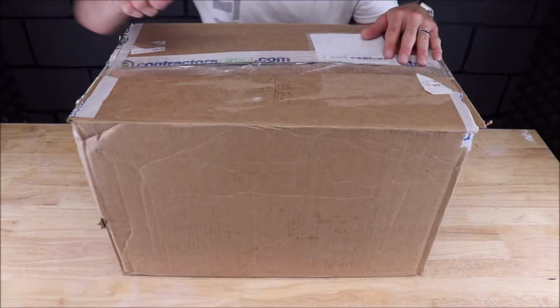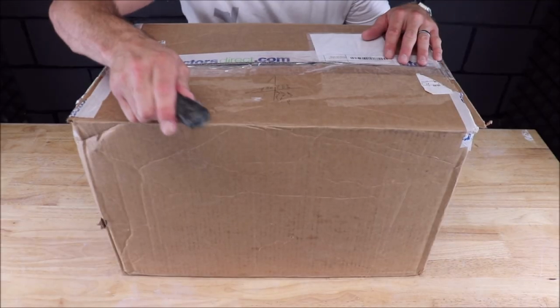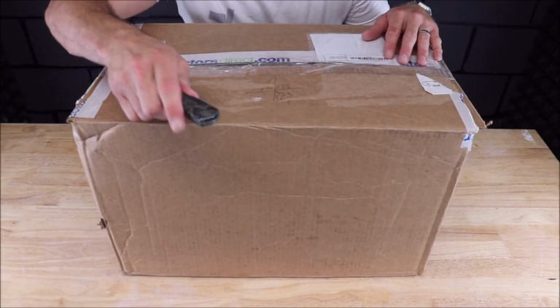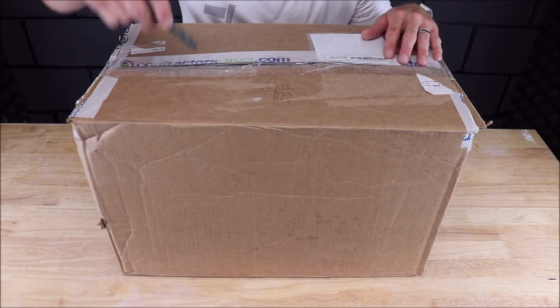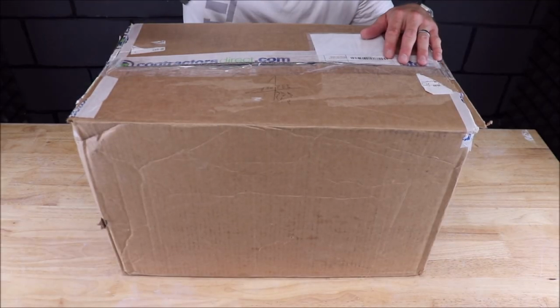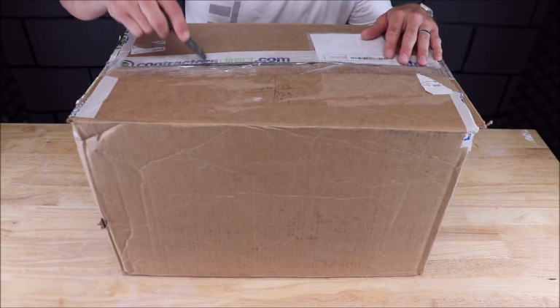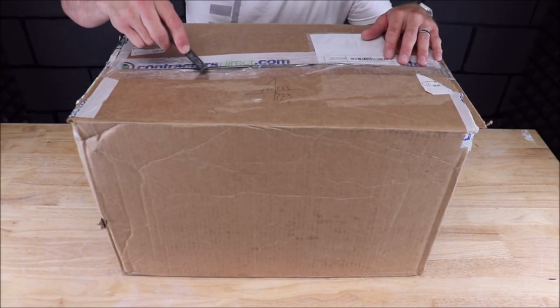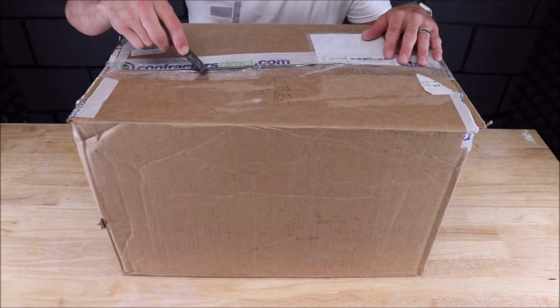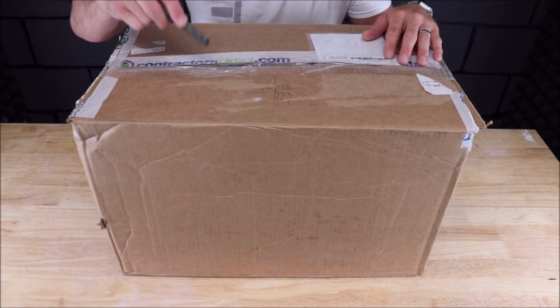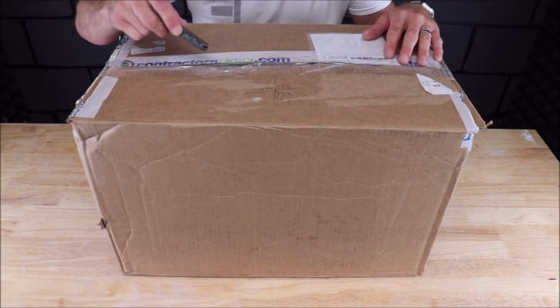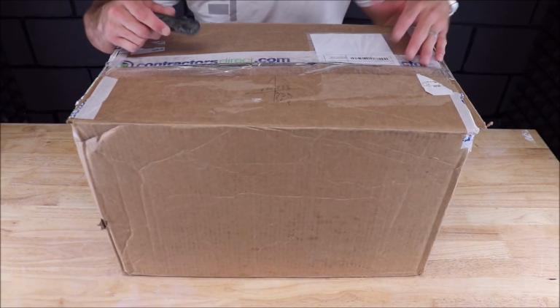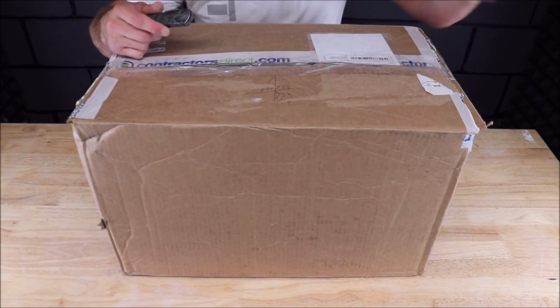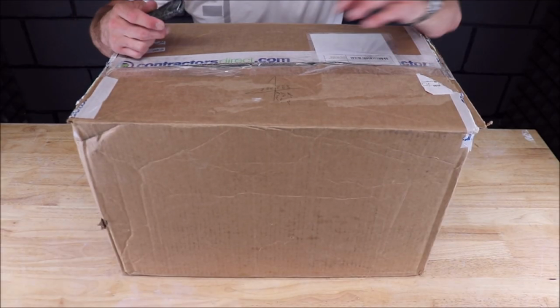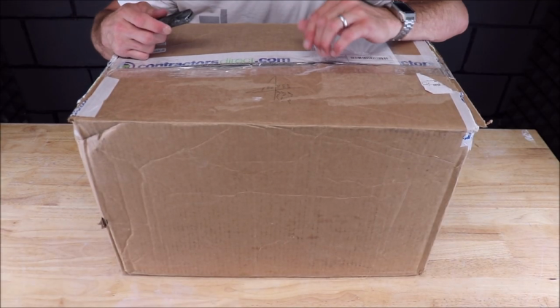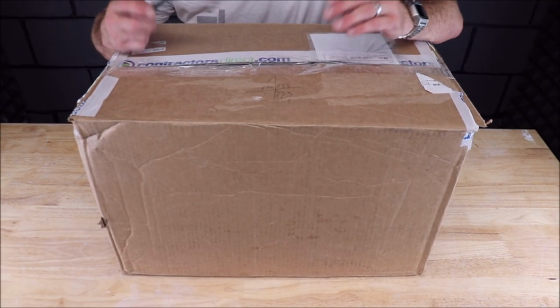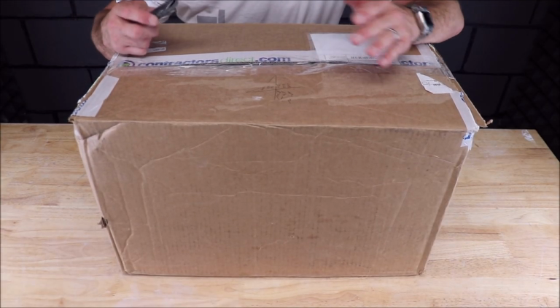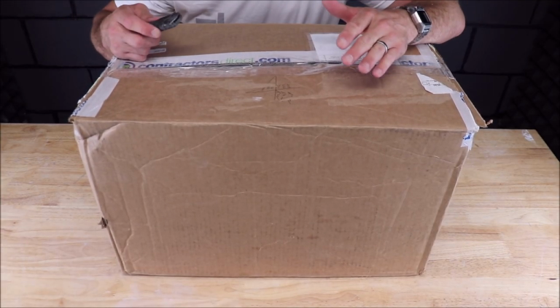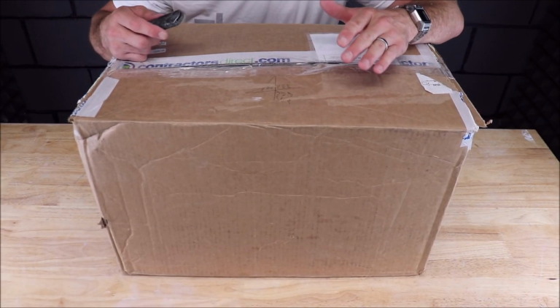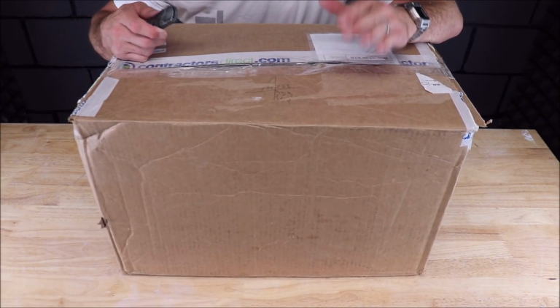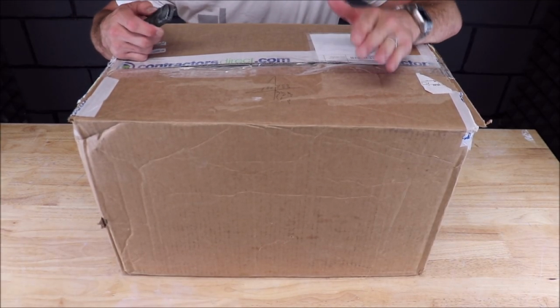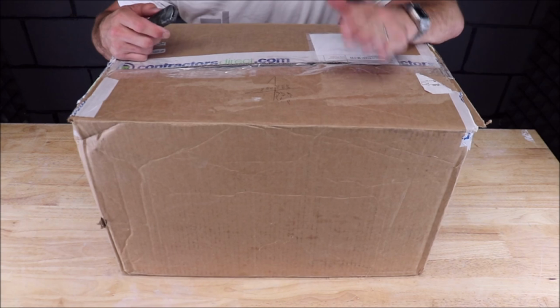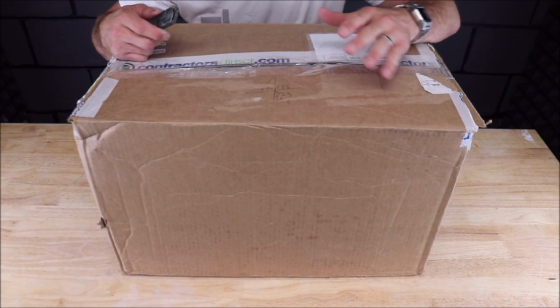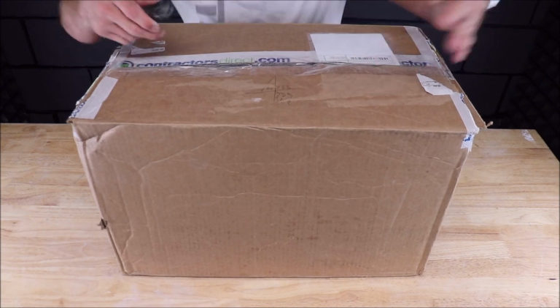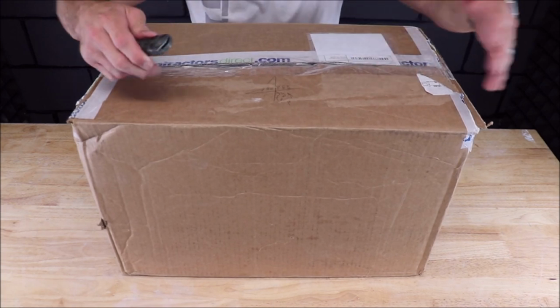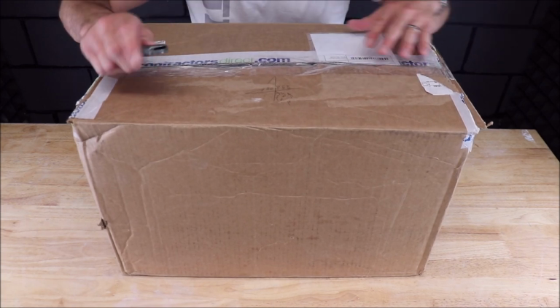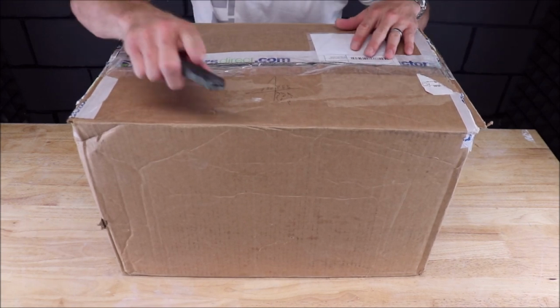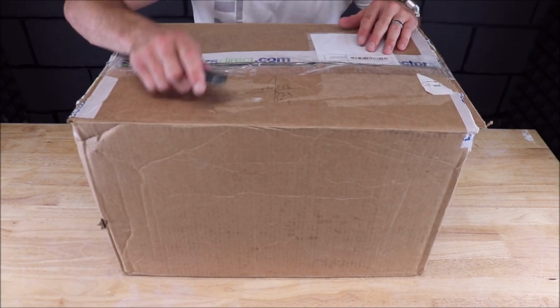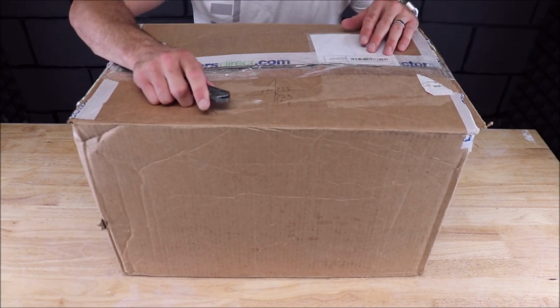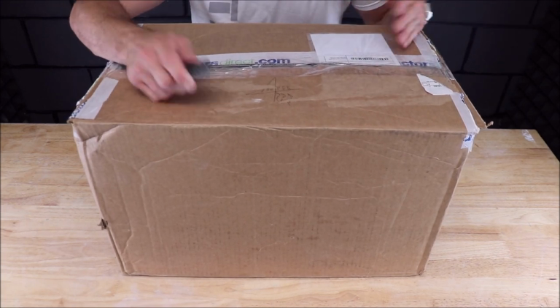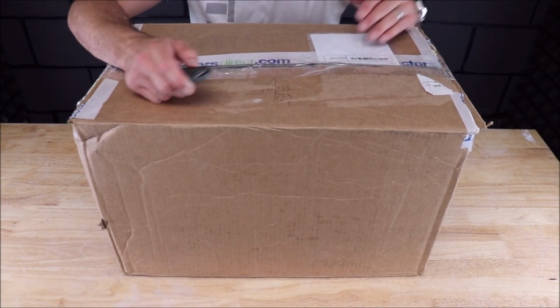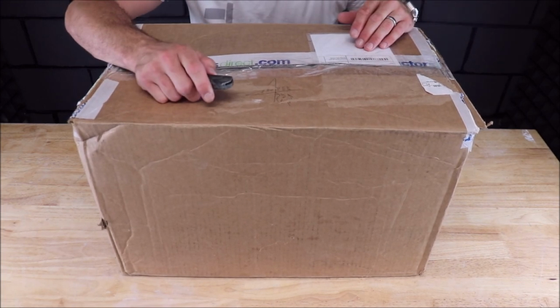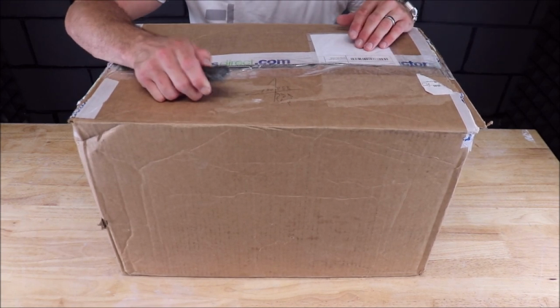Now this kit is from Contractors Direct. As usual, I'll leave links down in the description with pricing and specs on this. Let's check it out.